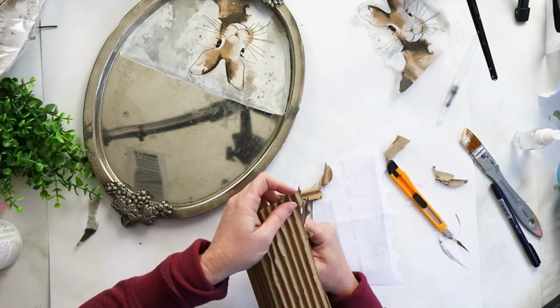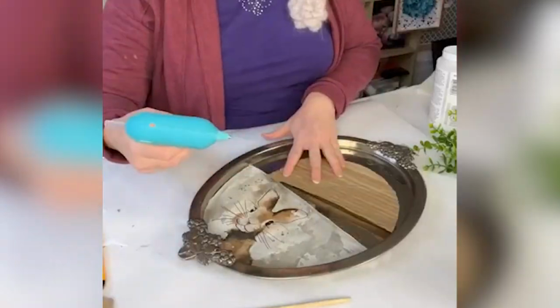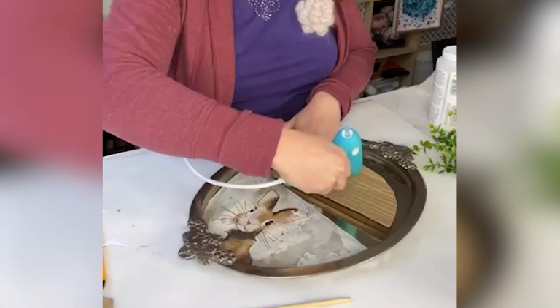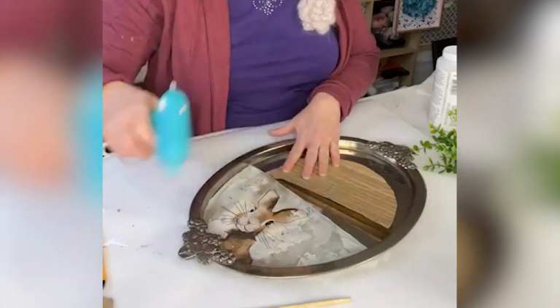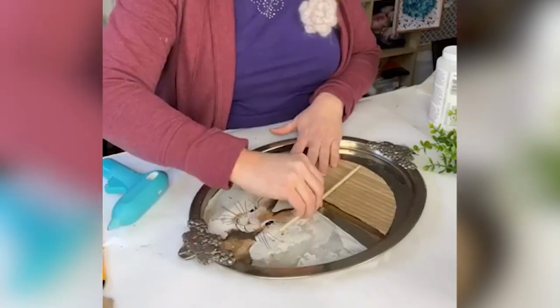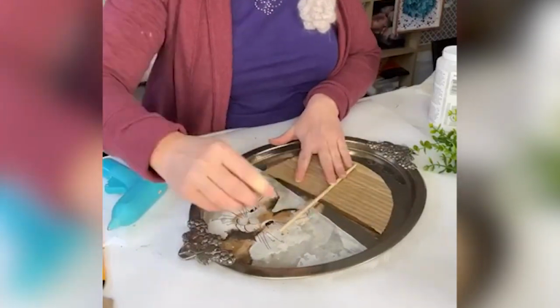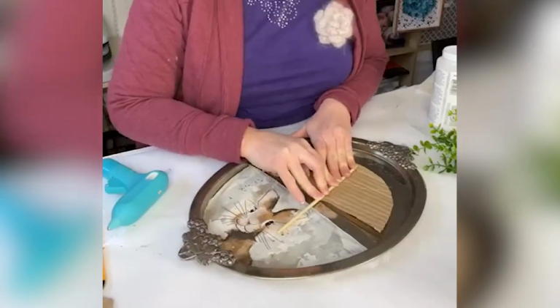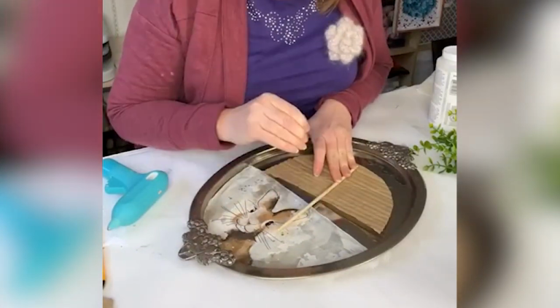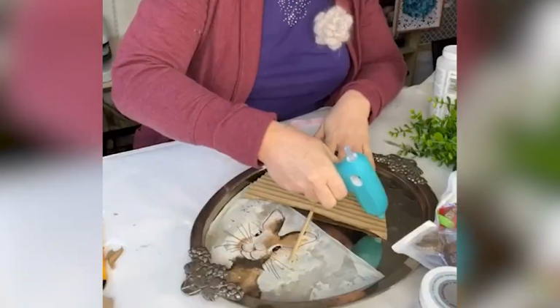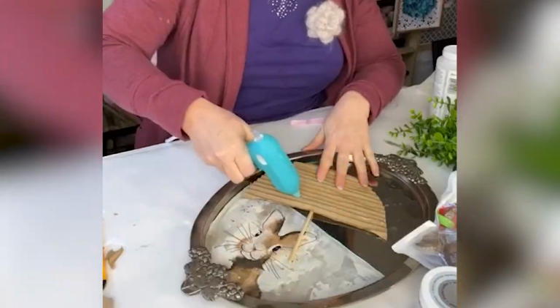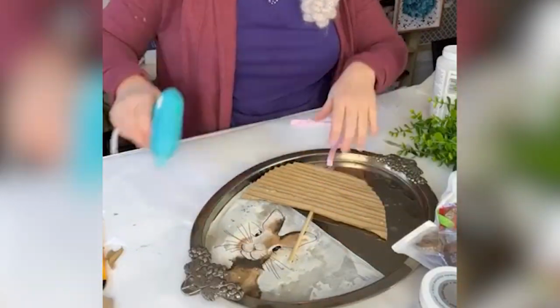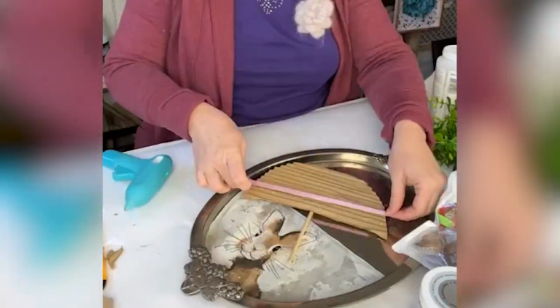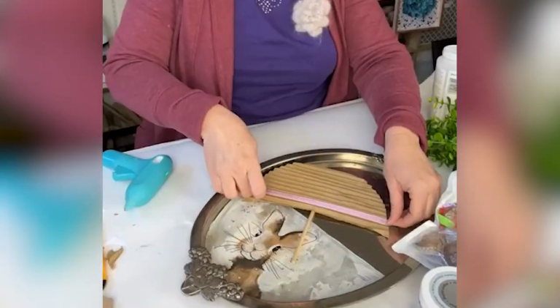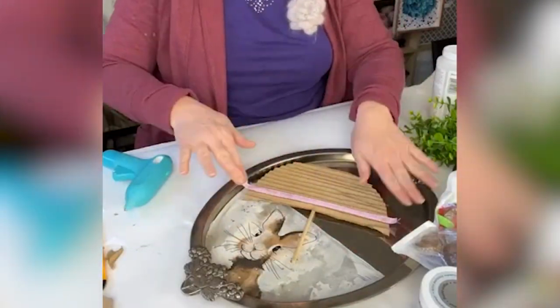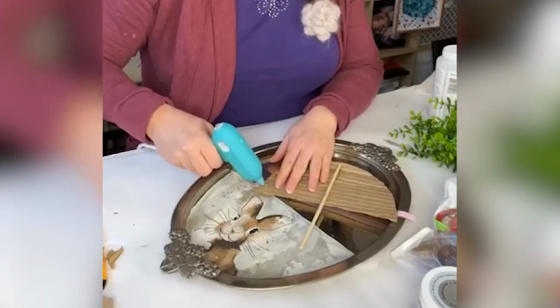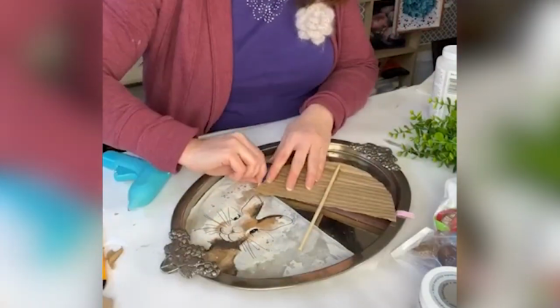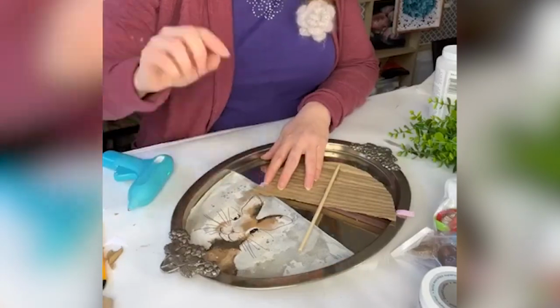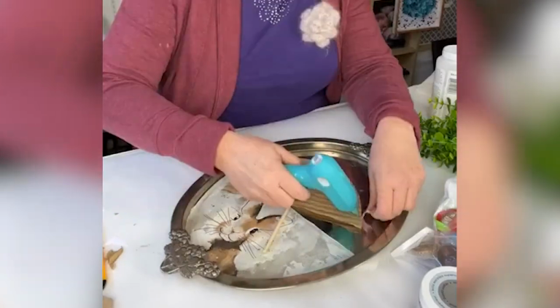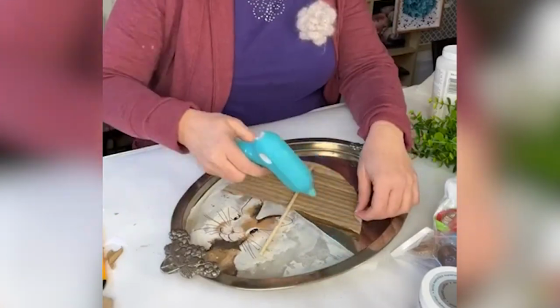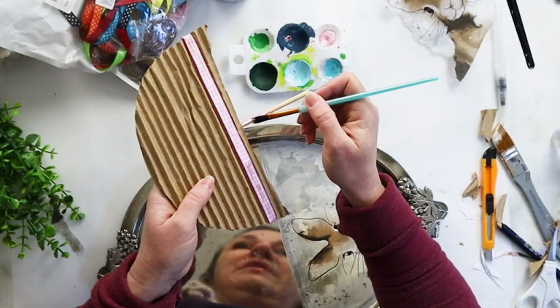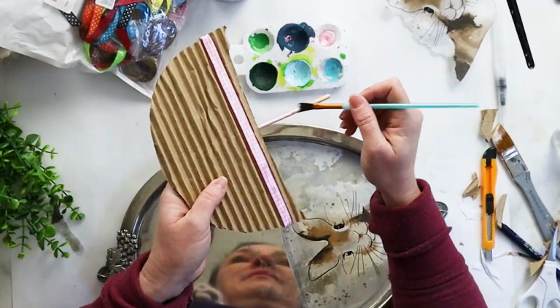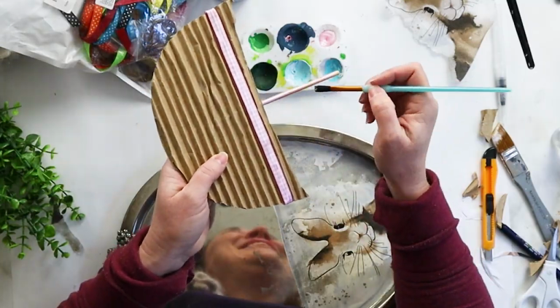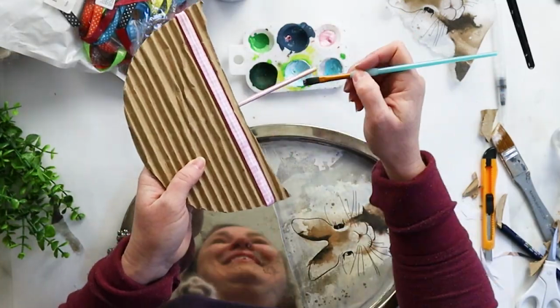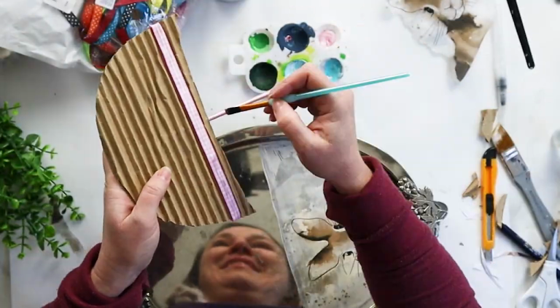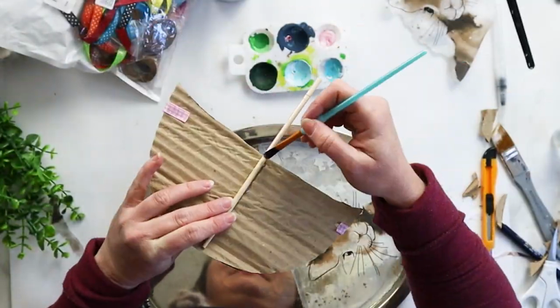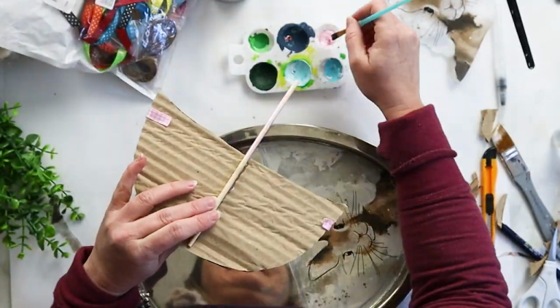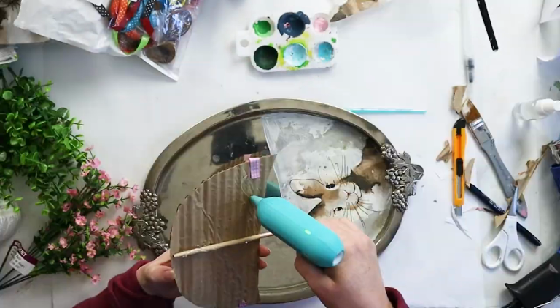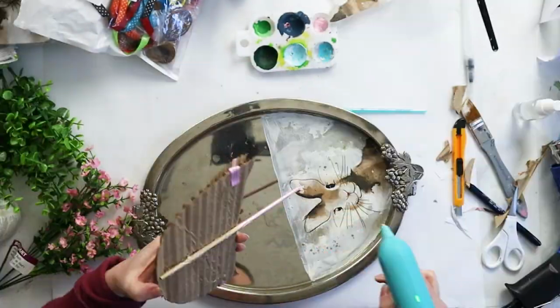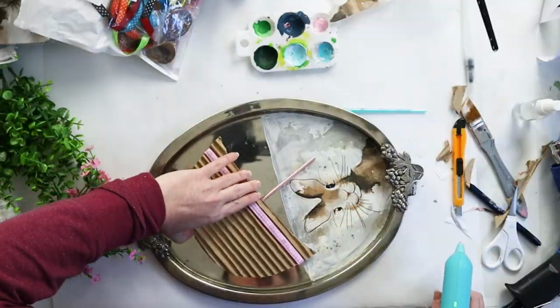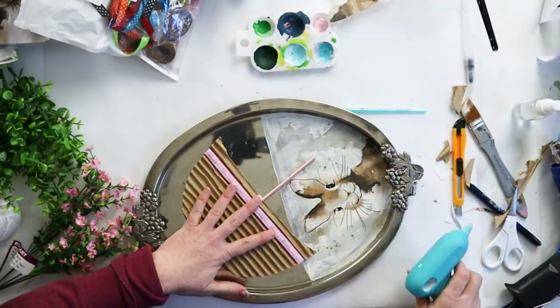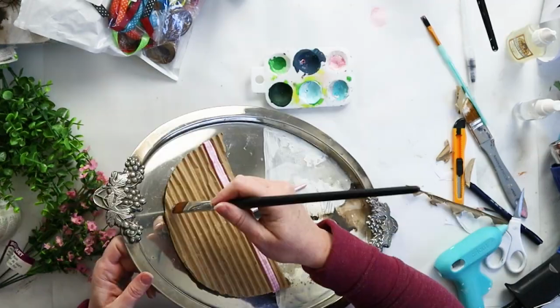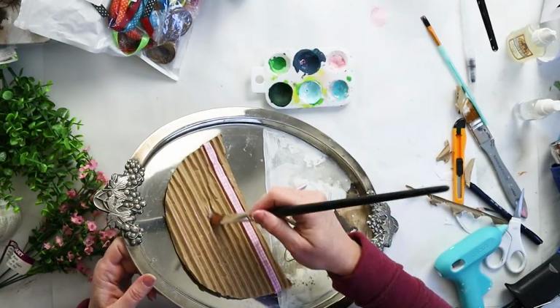I finished off the umbrella by adding a wood dabble for the handle, a bit of pink ribbon for an embellishment, and then dry brushed the entire thing with some pink metallic paint.